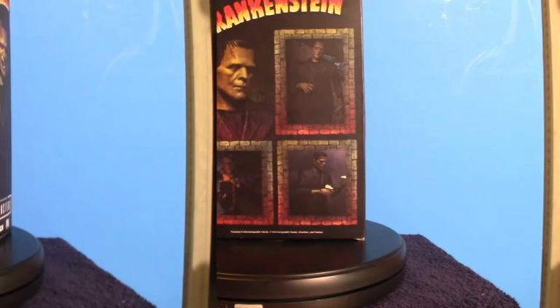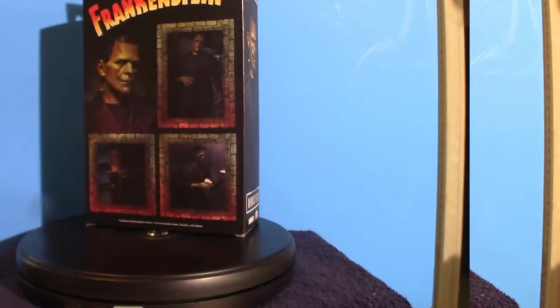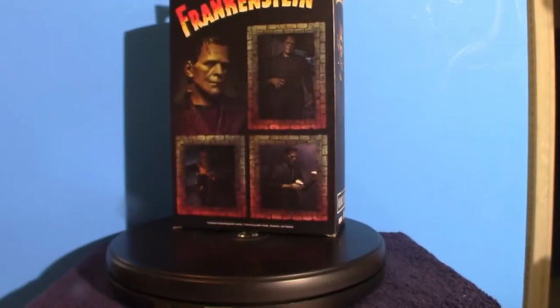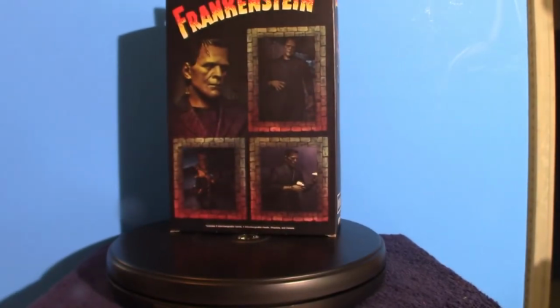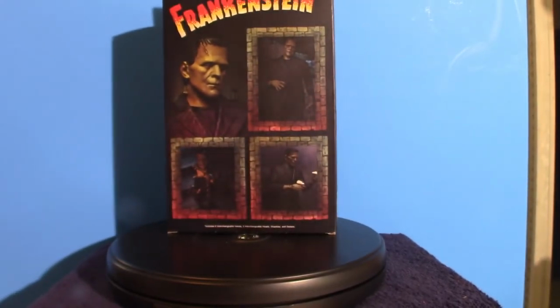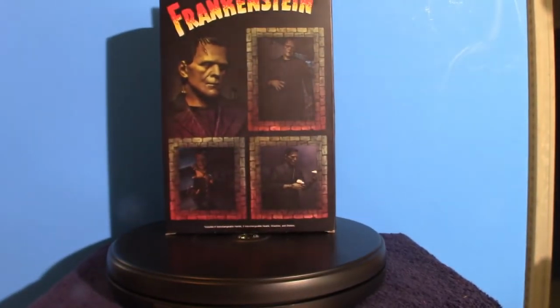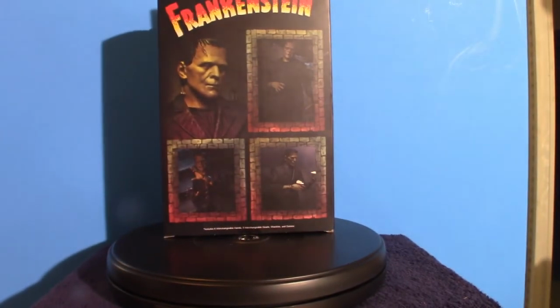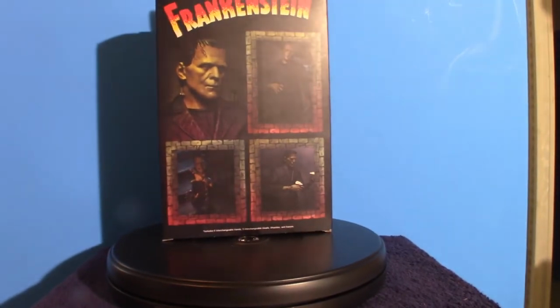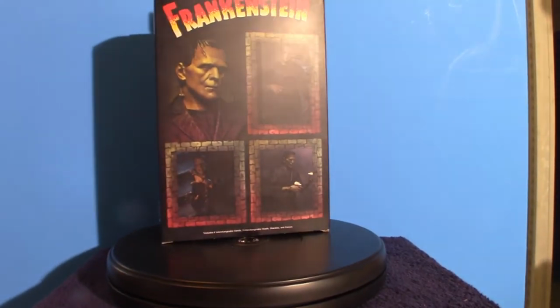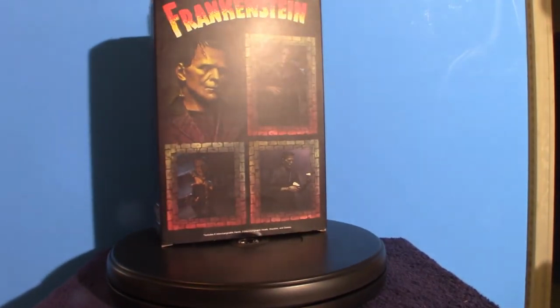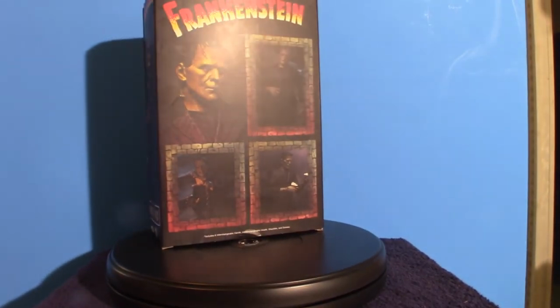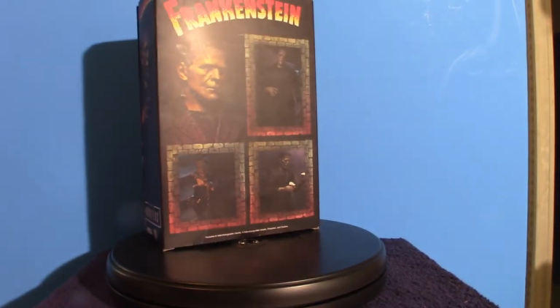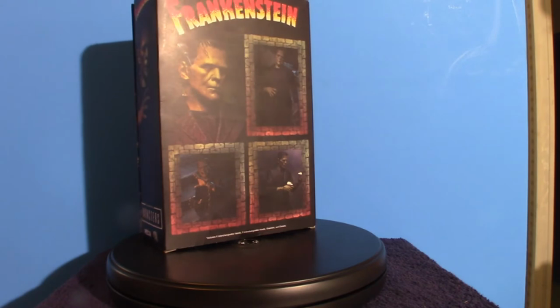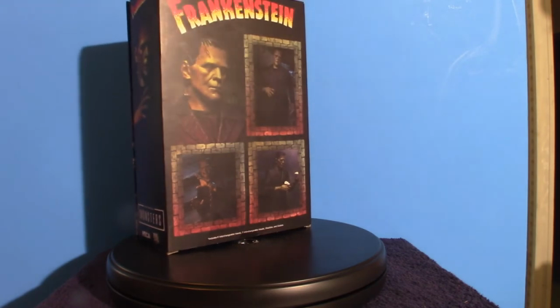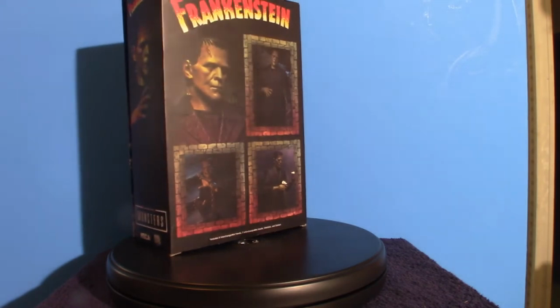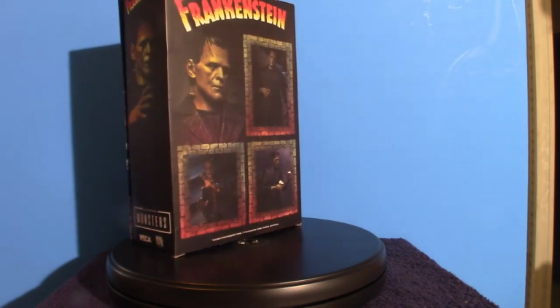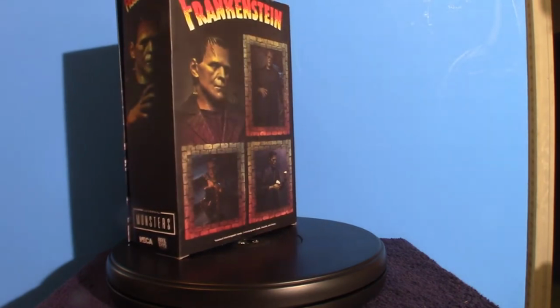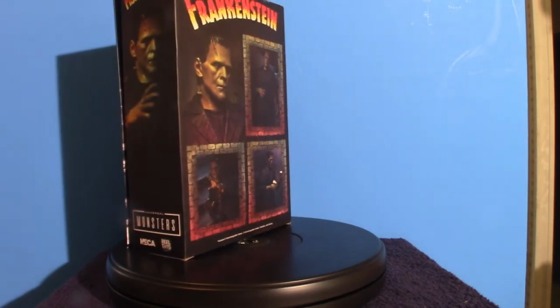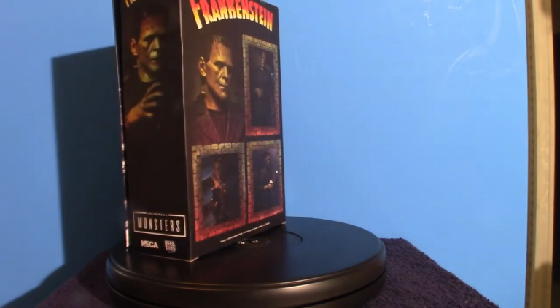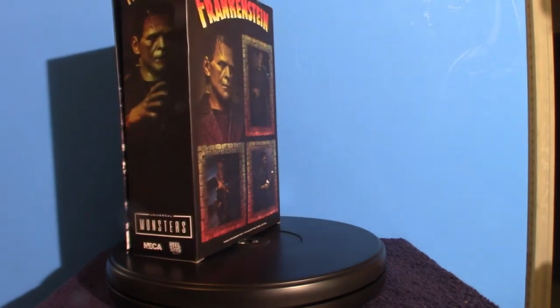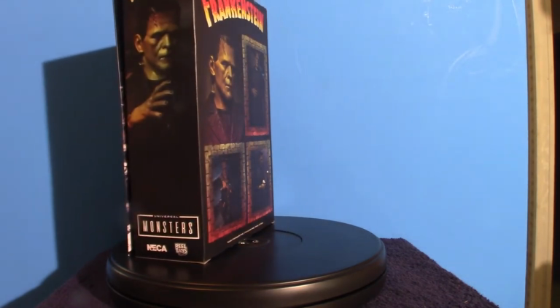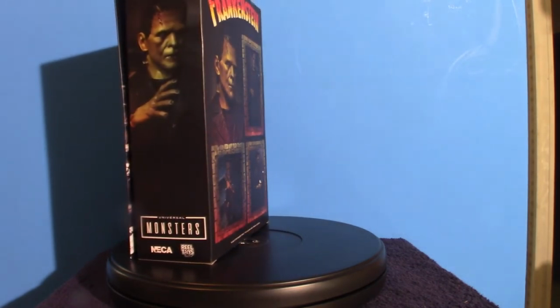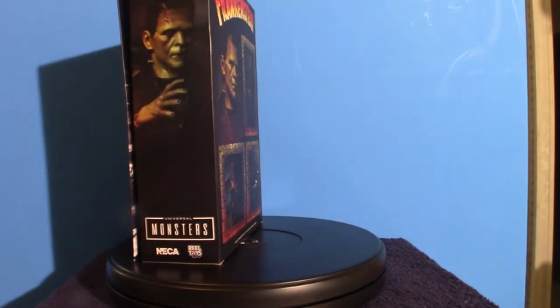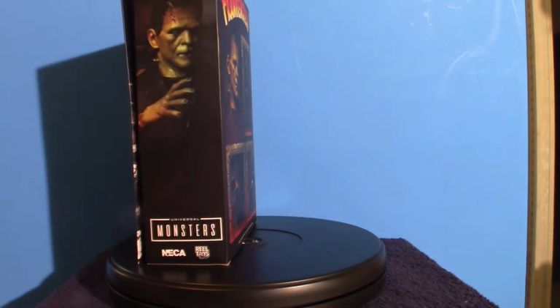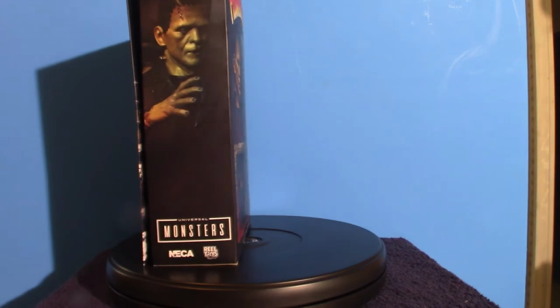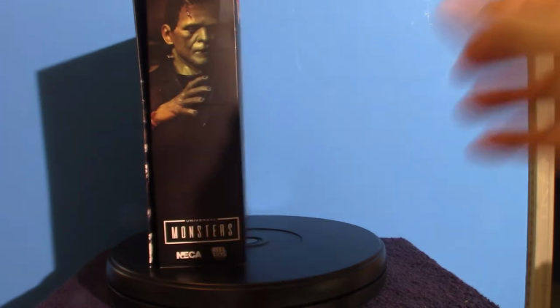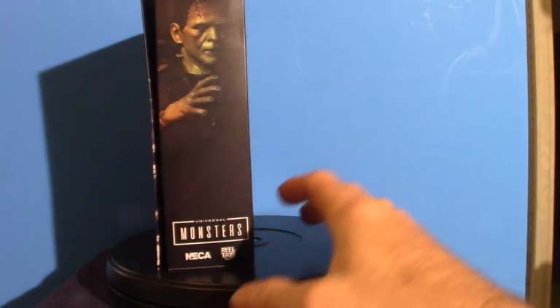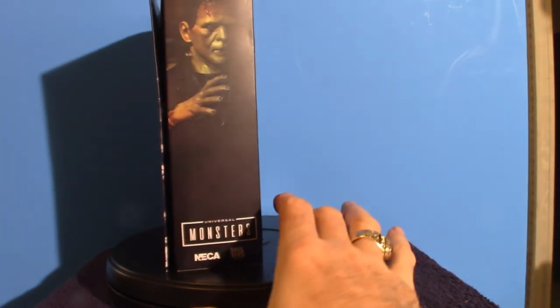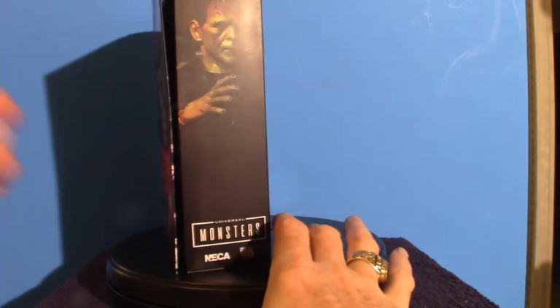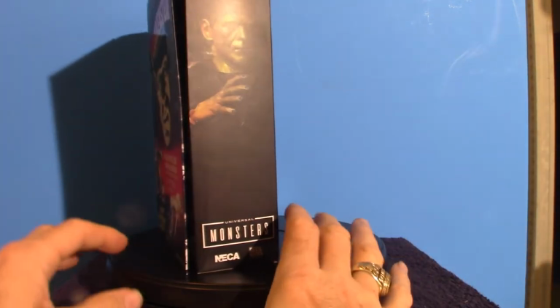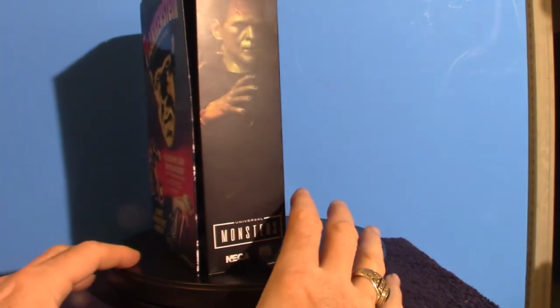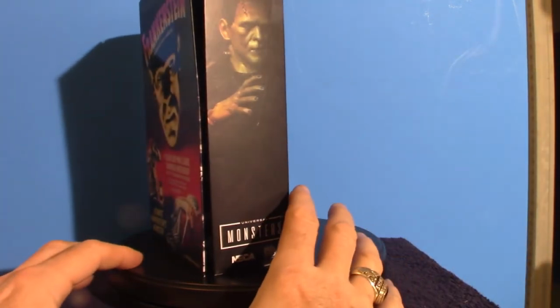One thing I forgot to do is actually show you the box art up close and personal. We'll do that, and then I'll pull the actual figure out of its box along with the accessories. So let's go ahead and take a look at the box art.